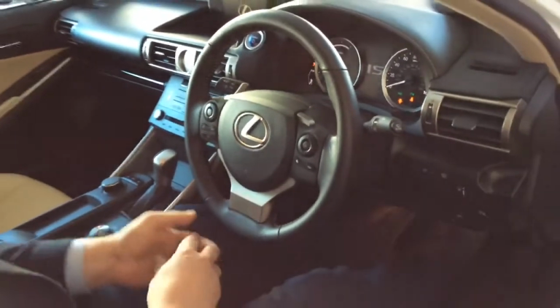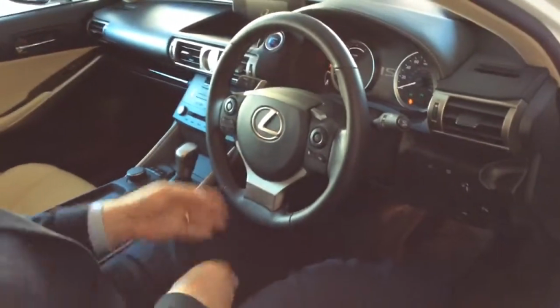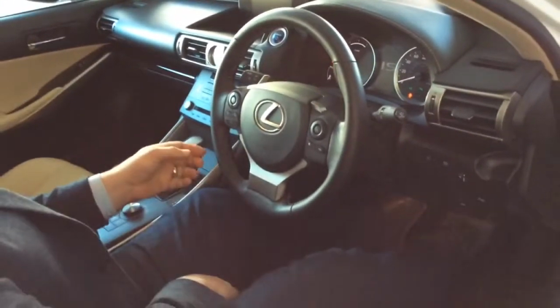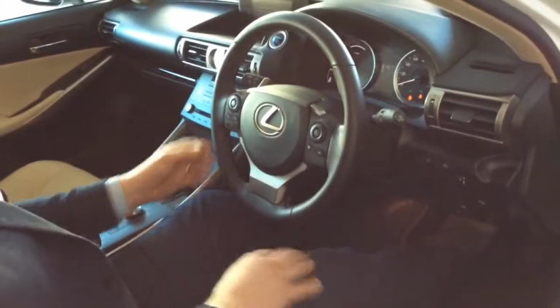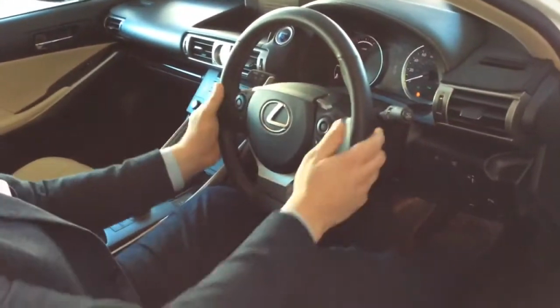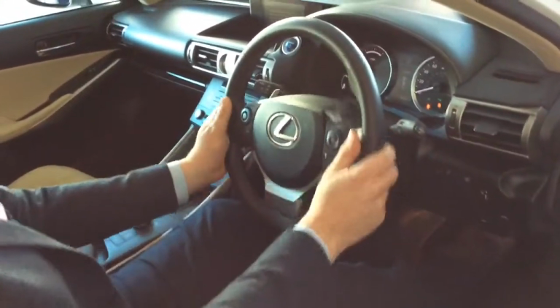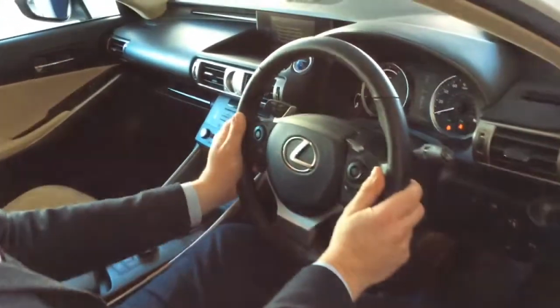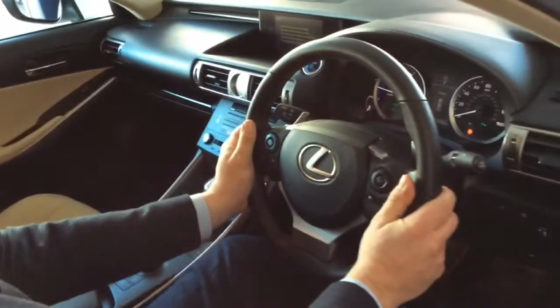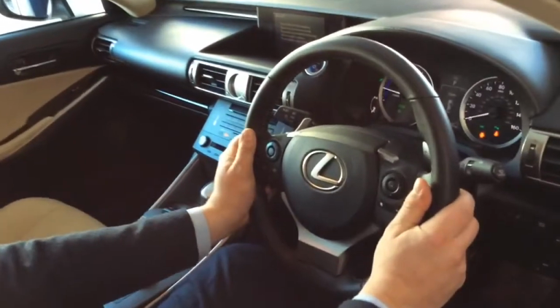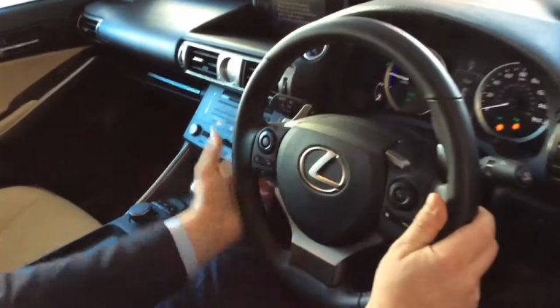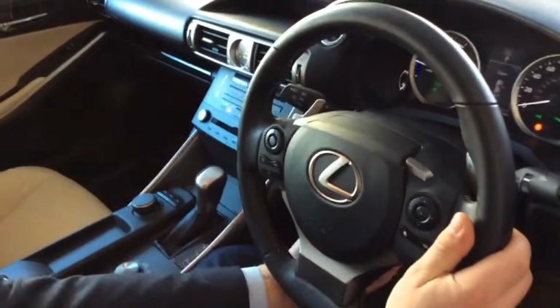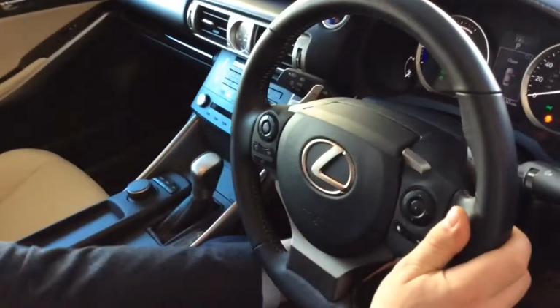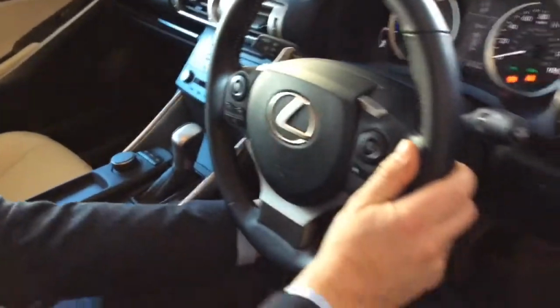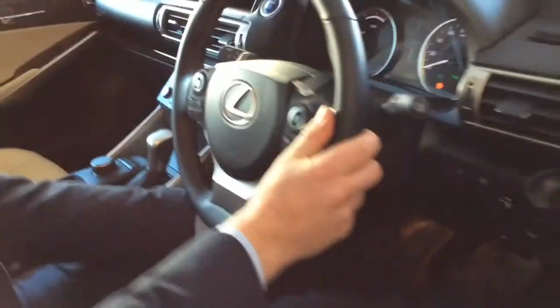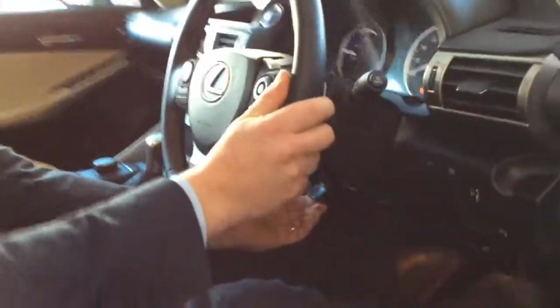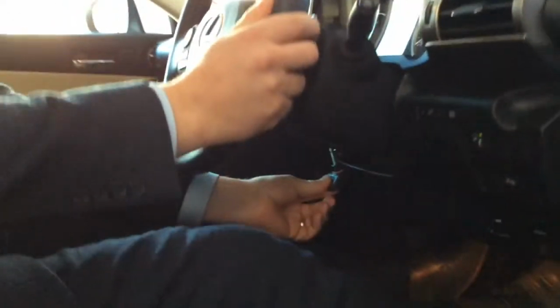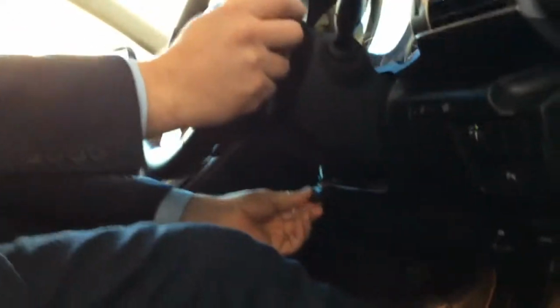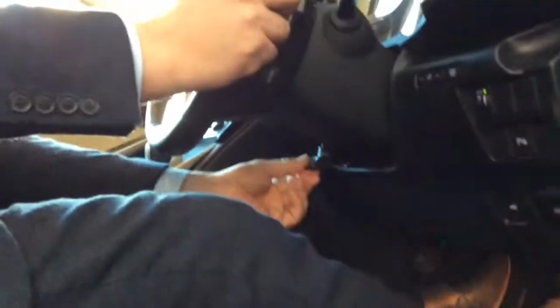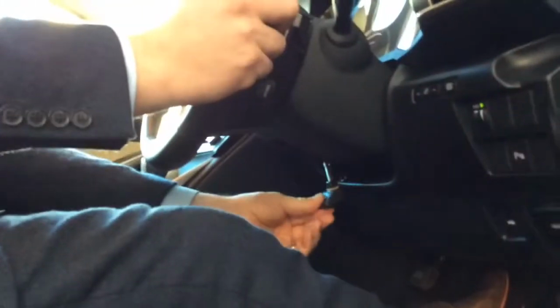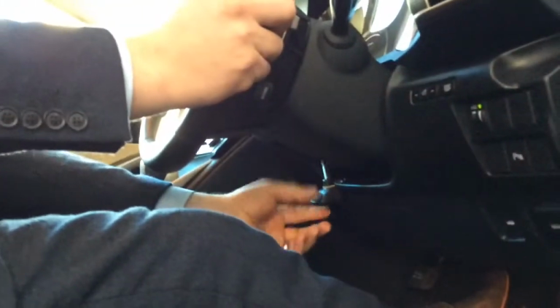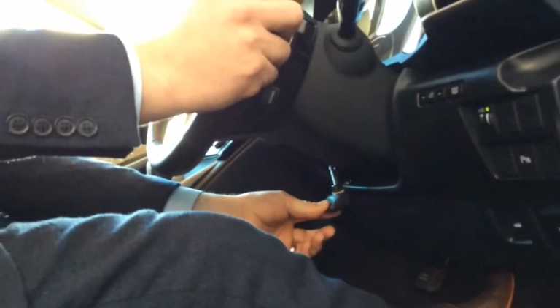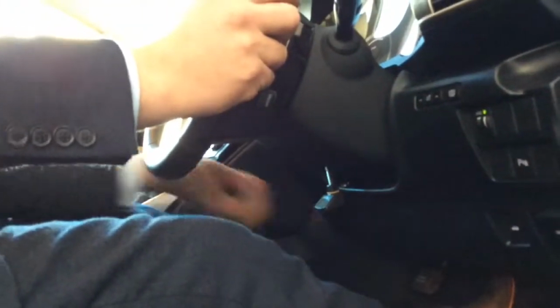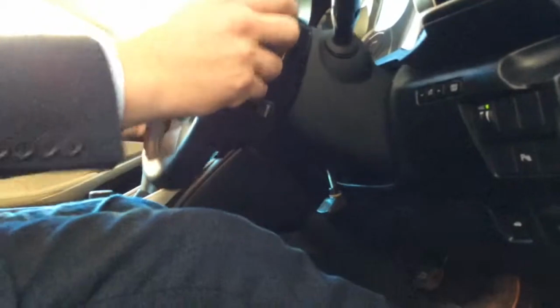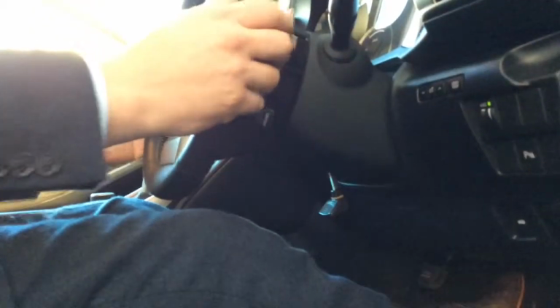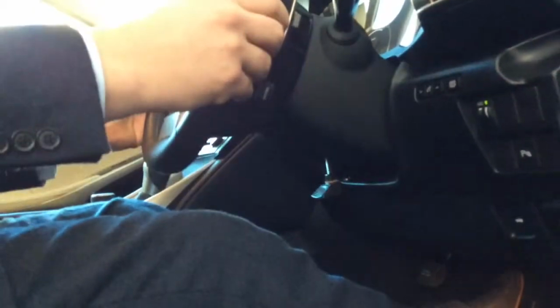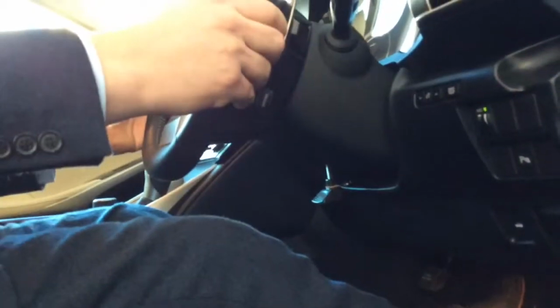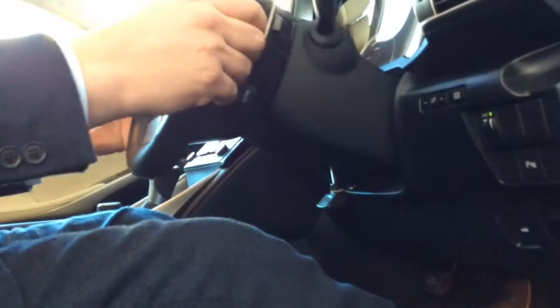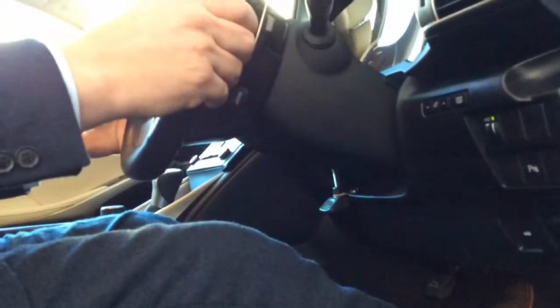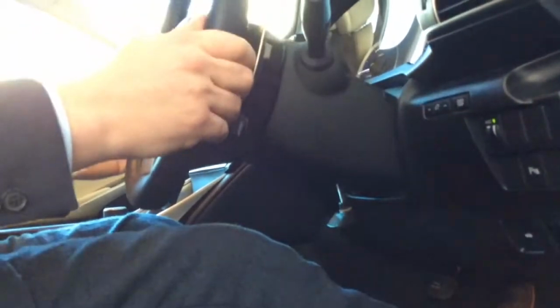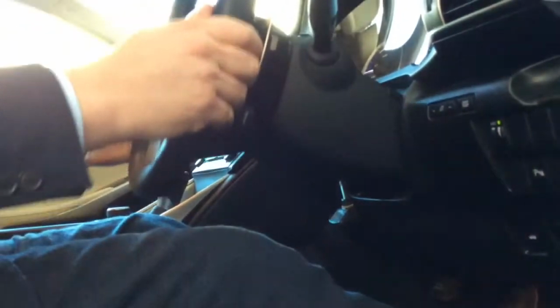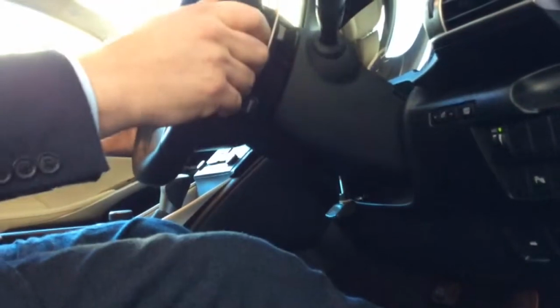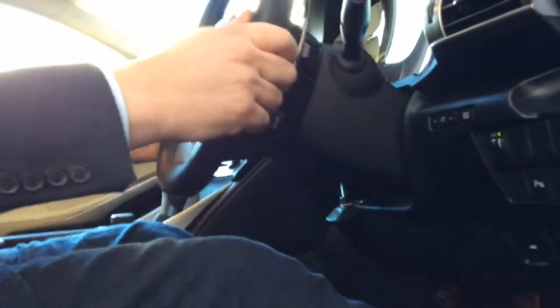On the steering wheel itself there's an adjustment underneath — there's a little lever. Once it's in the down position, you can then adjust the steering wheel to your comfortable position.